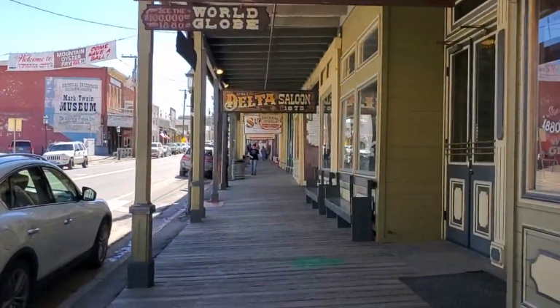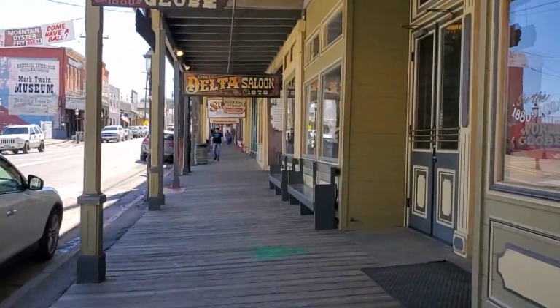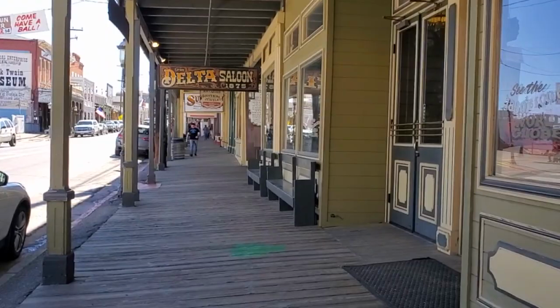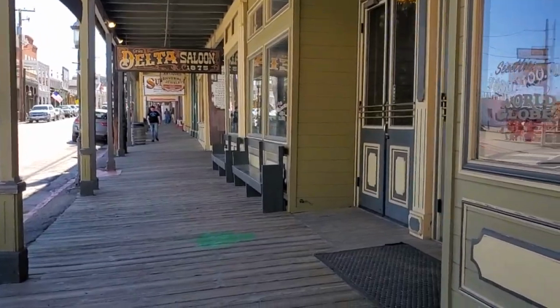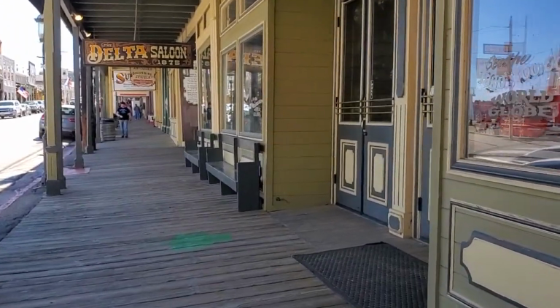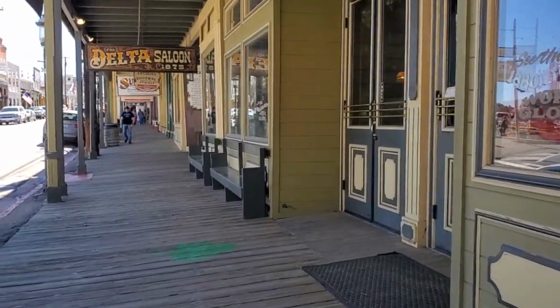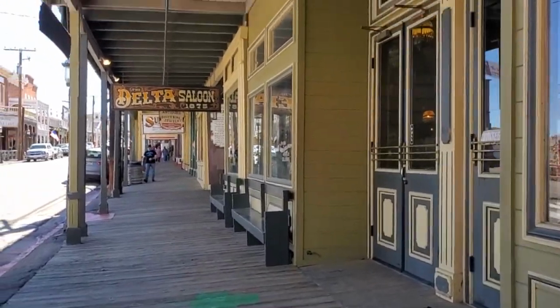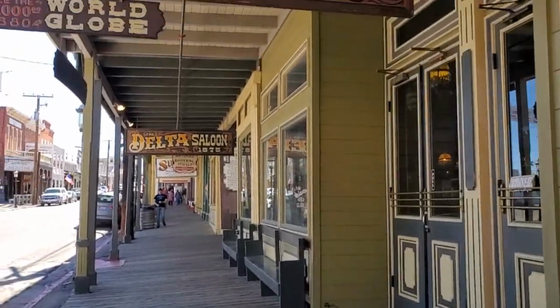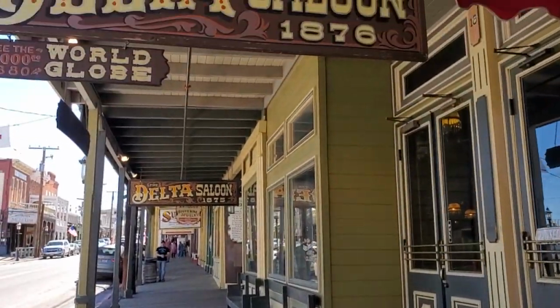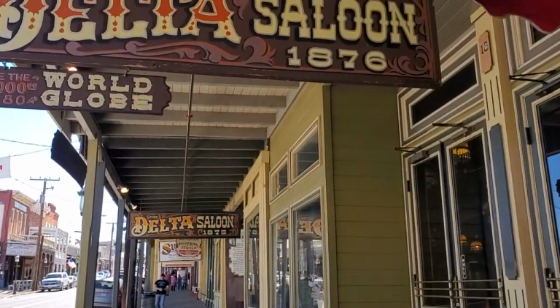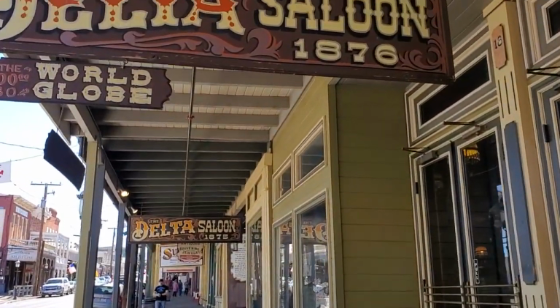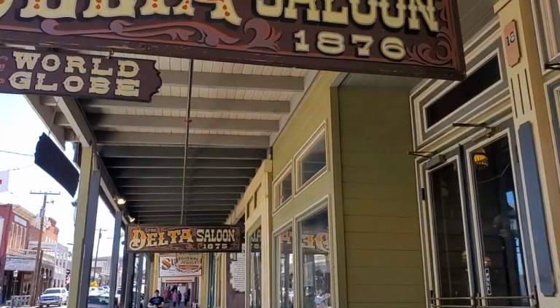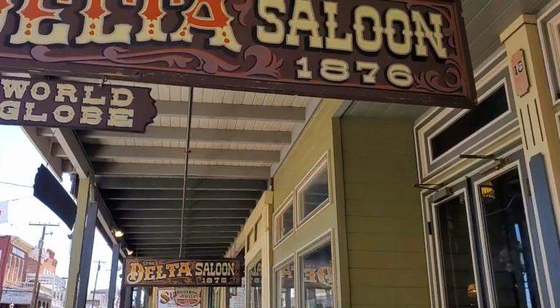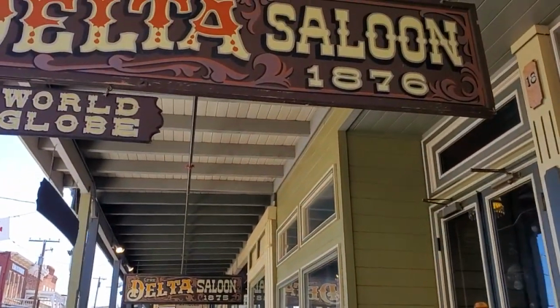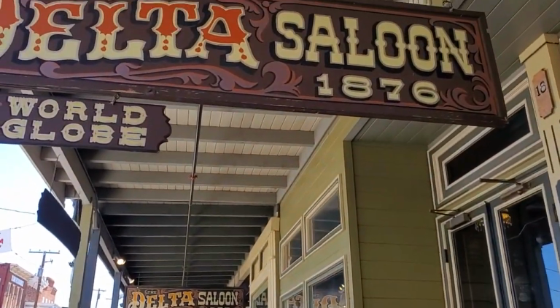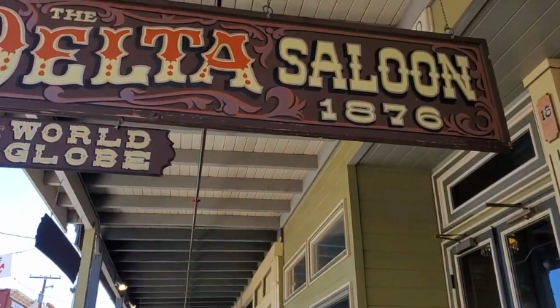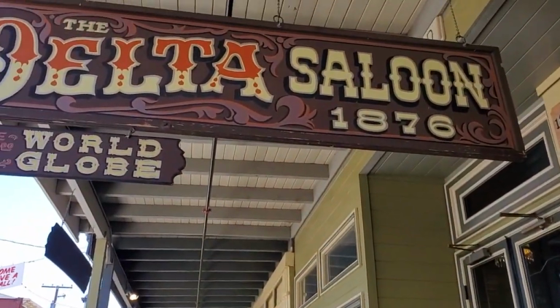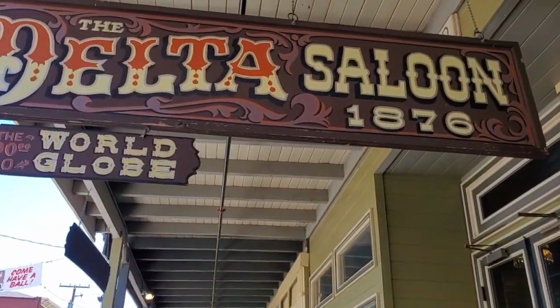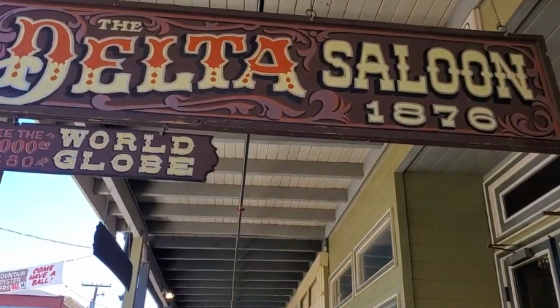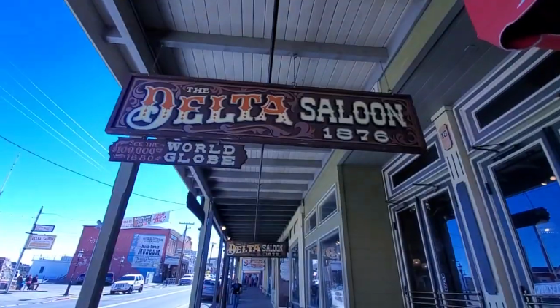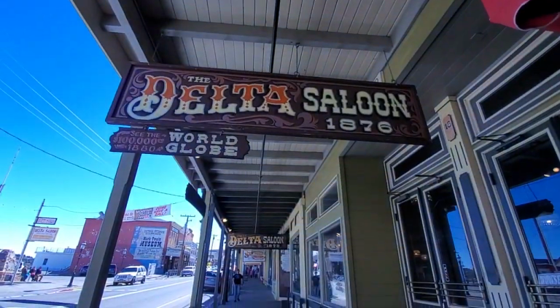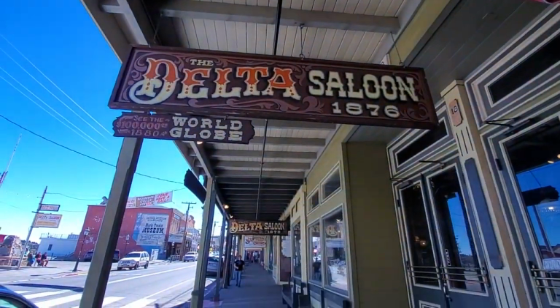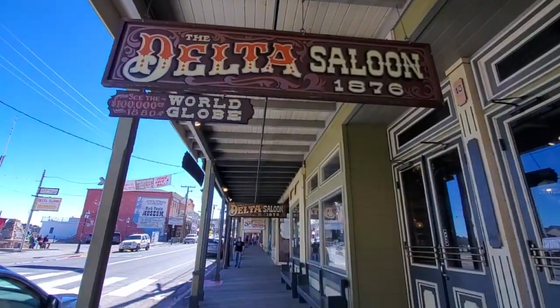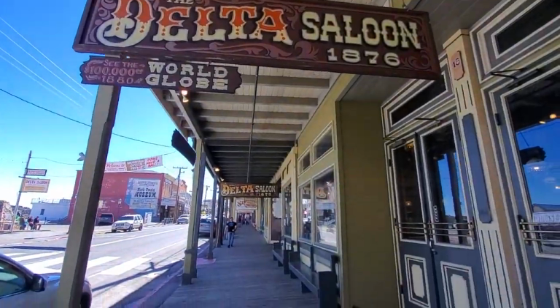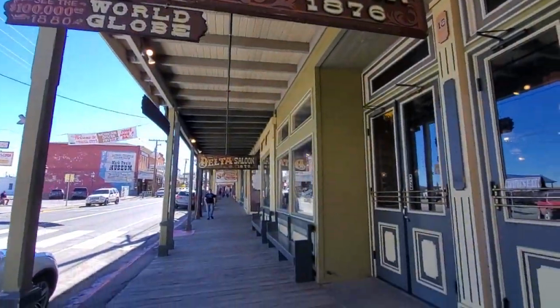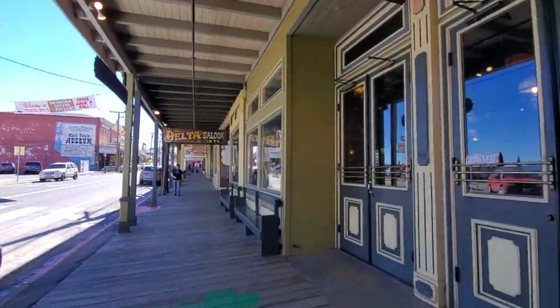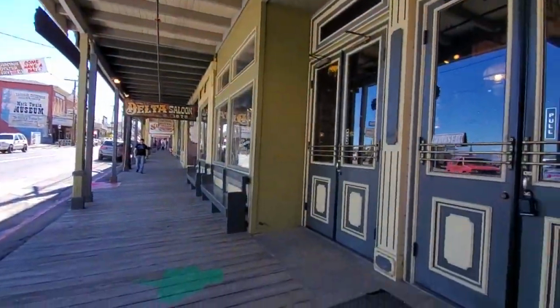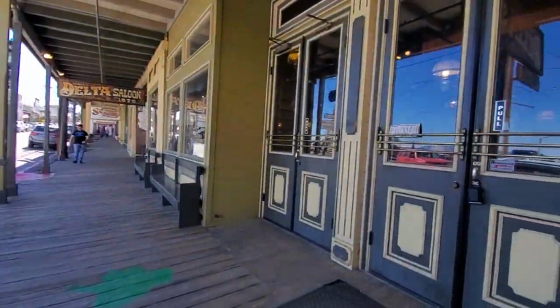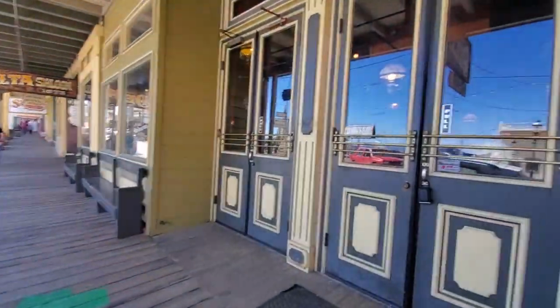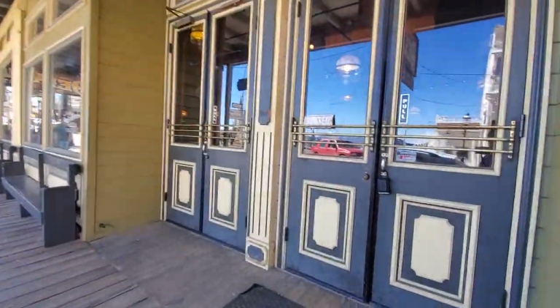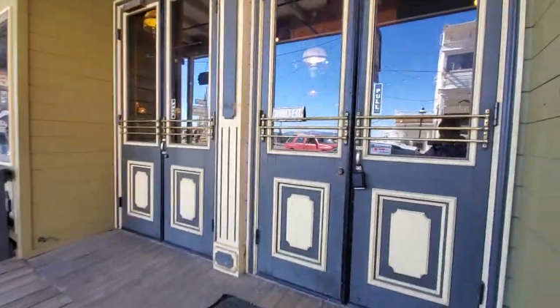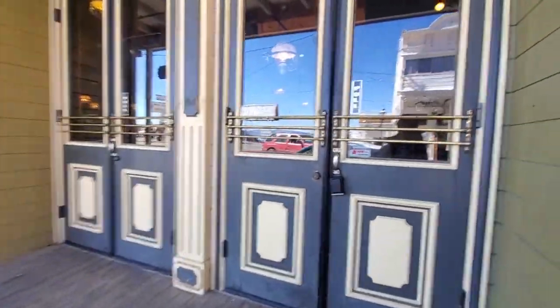Here's the Delta Saloon from 1876. What's really cool is that these things have still survived today.